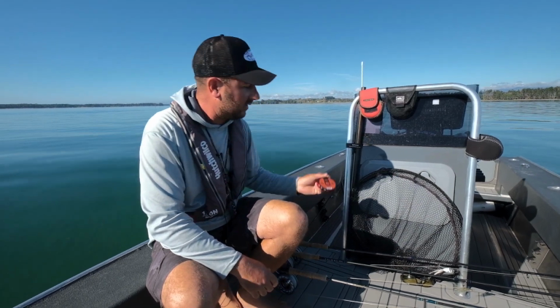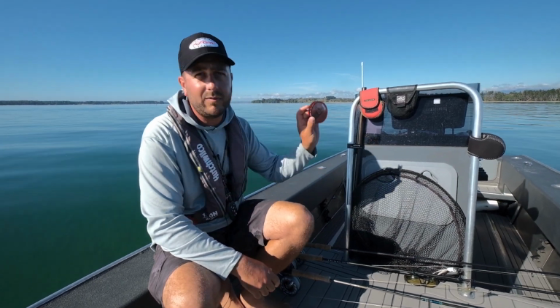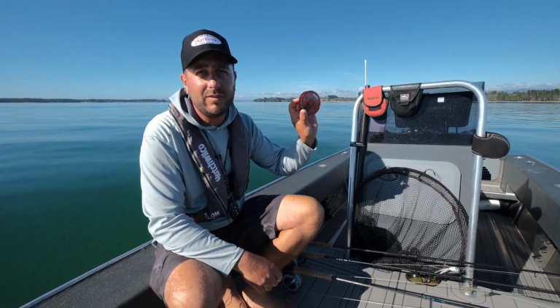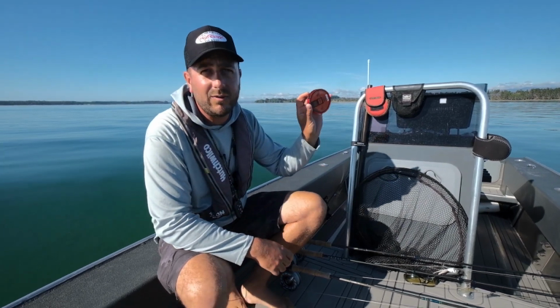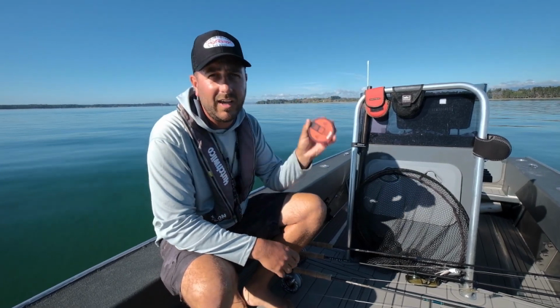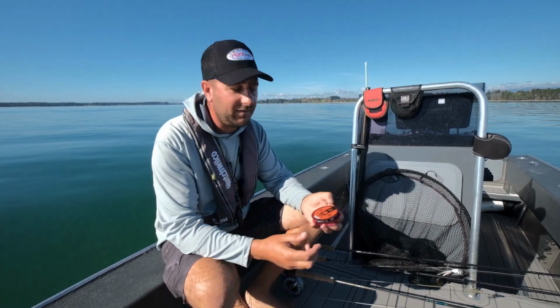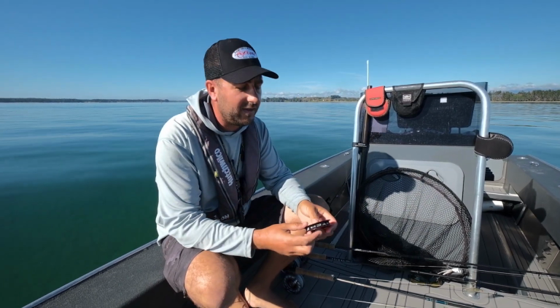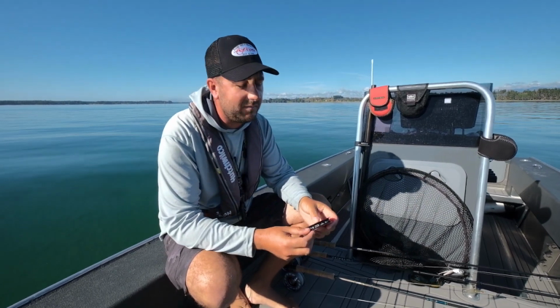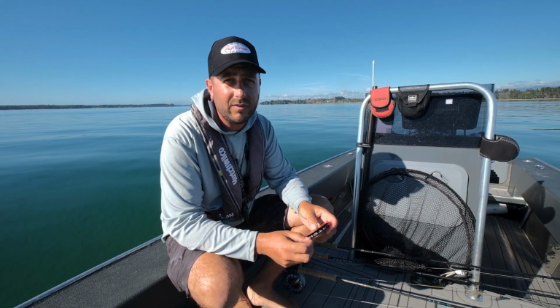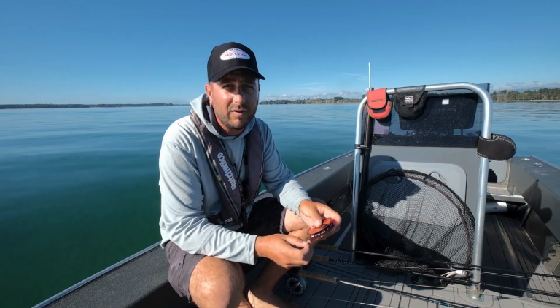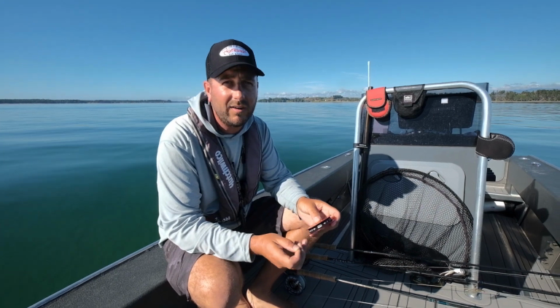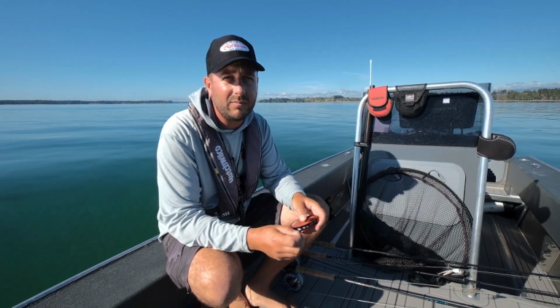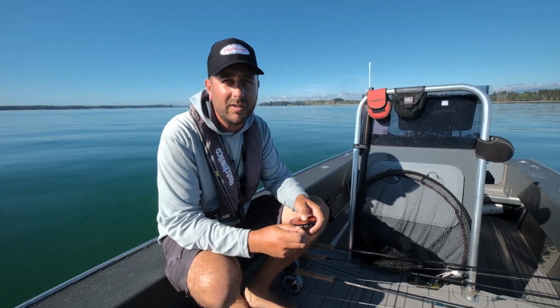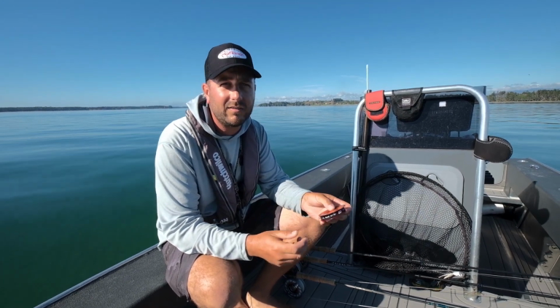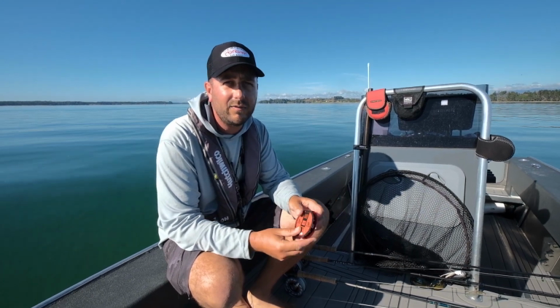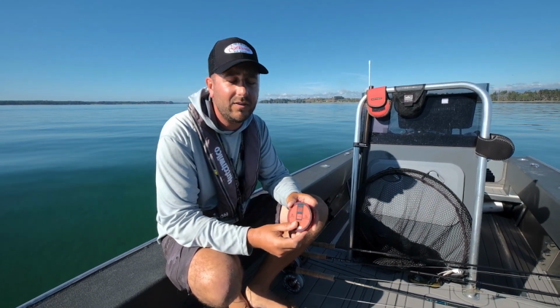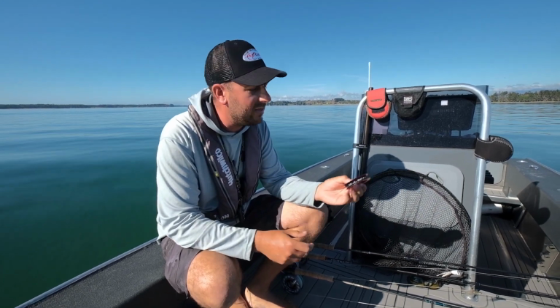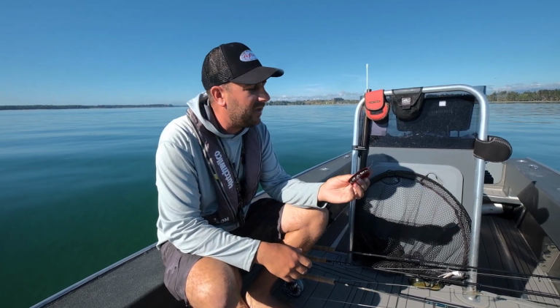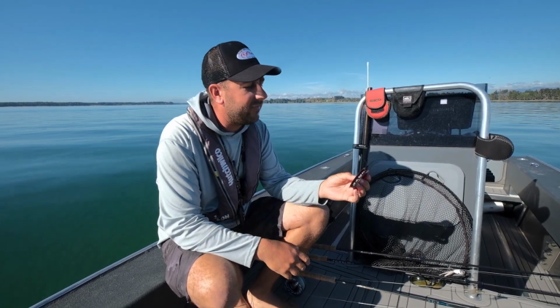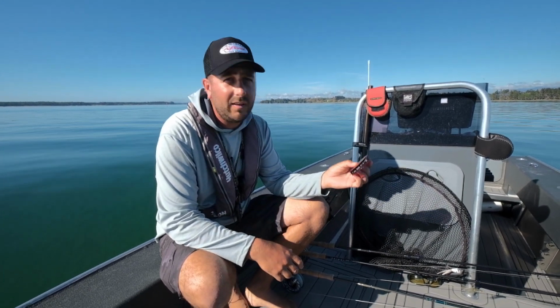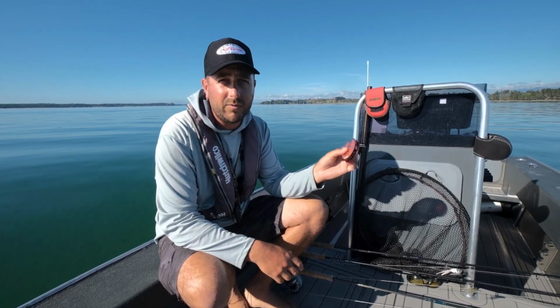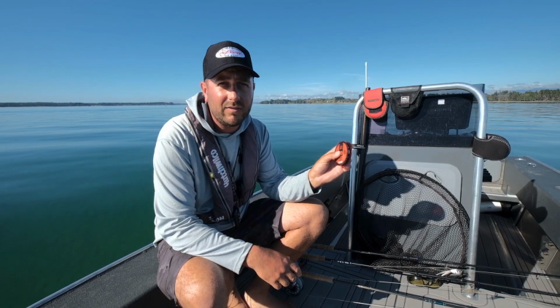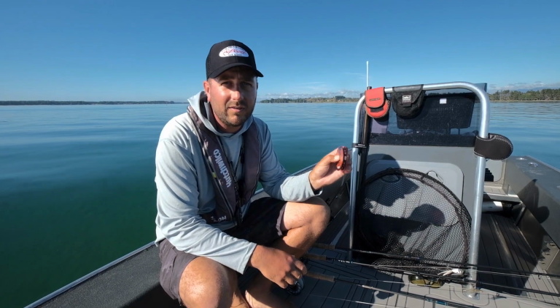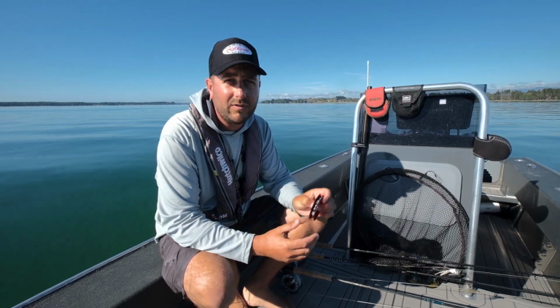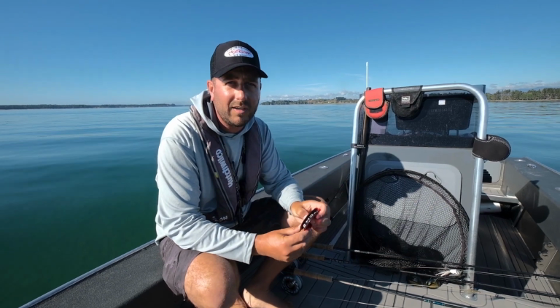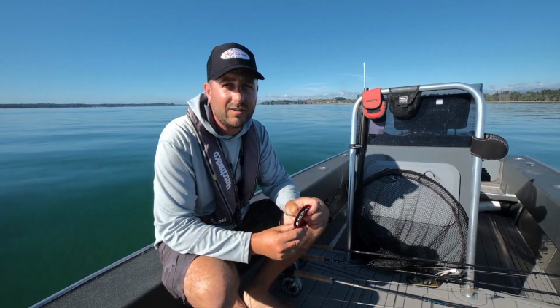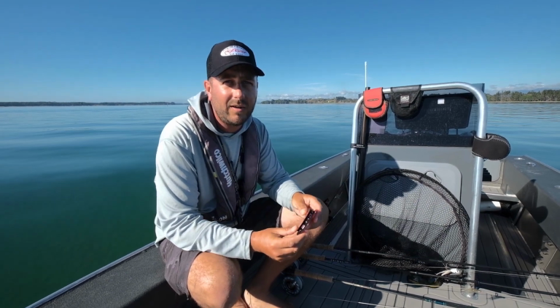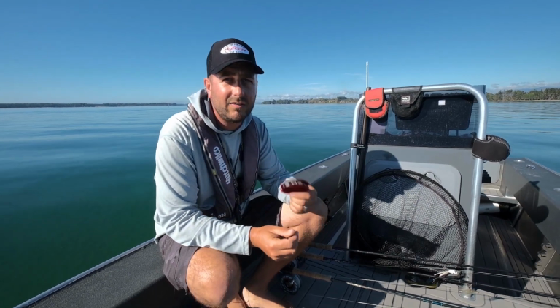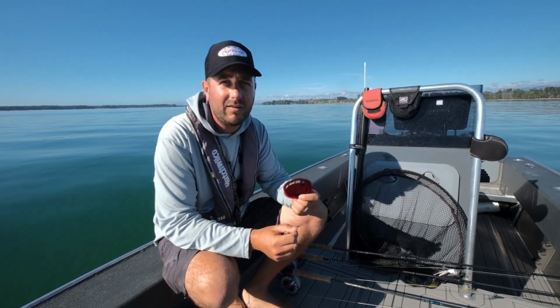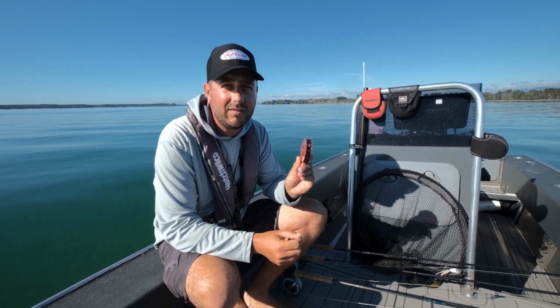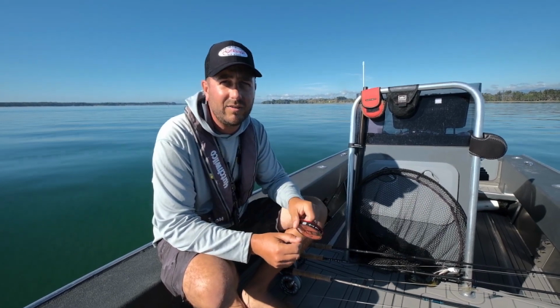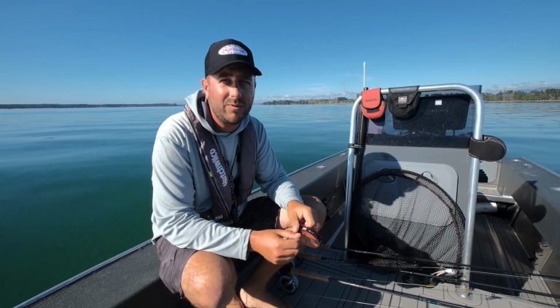For tippet, we use nice good quality Hatch stuff, mostly in the 25-pound range, sometimes dropping down to 16 if we need to. Pair these up with some good knots and some good strong backing connections as well, and you can go out and have a good day on the water.